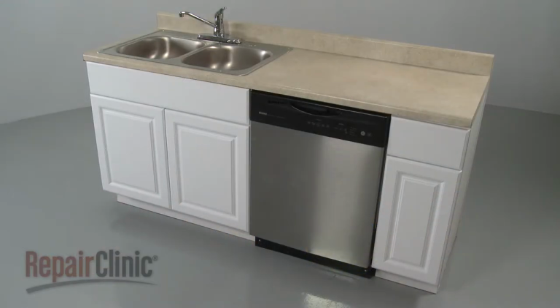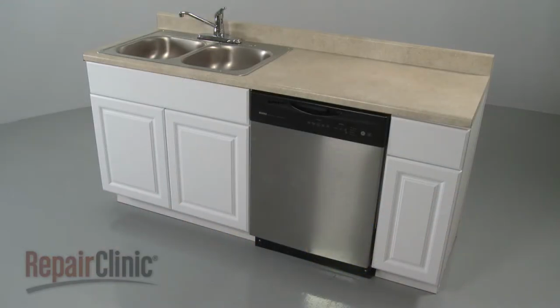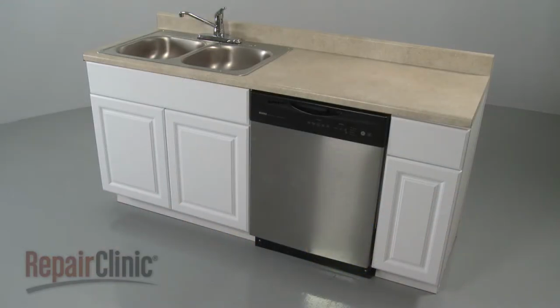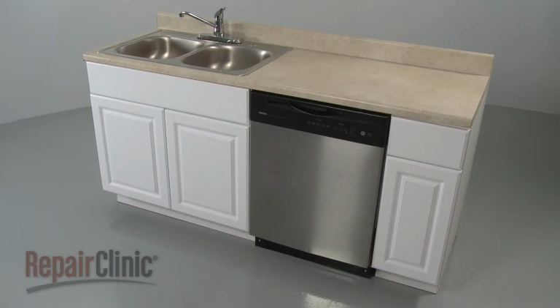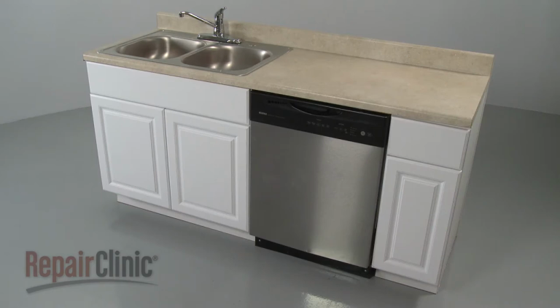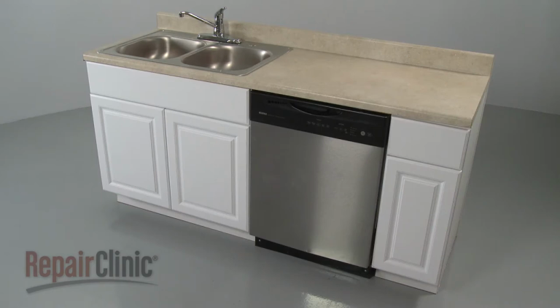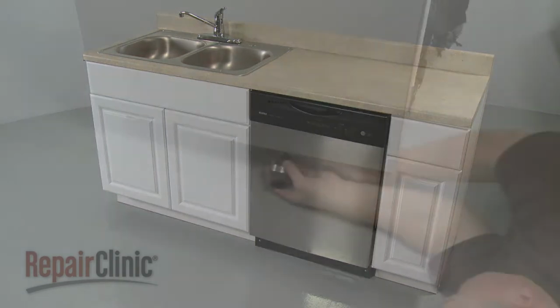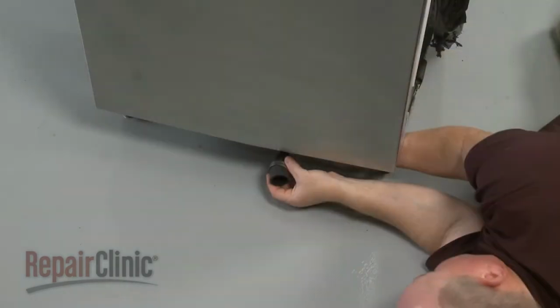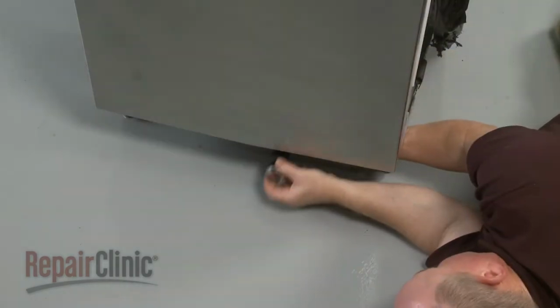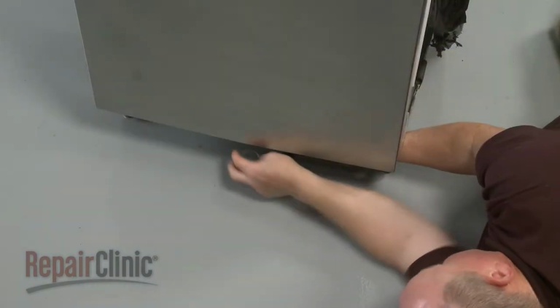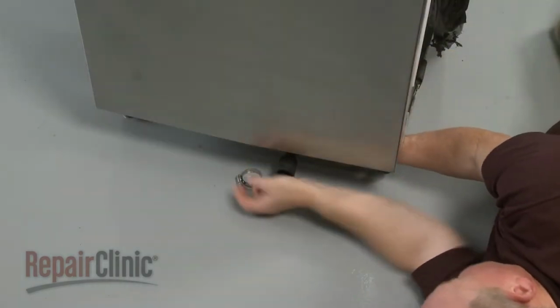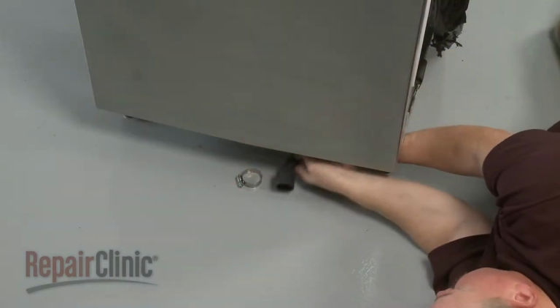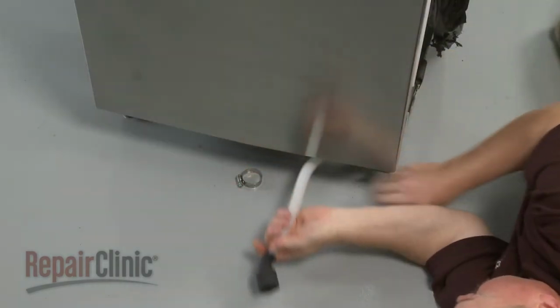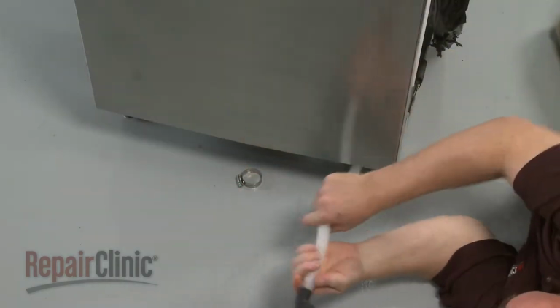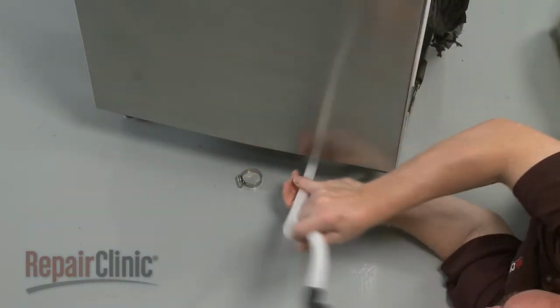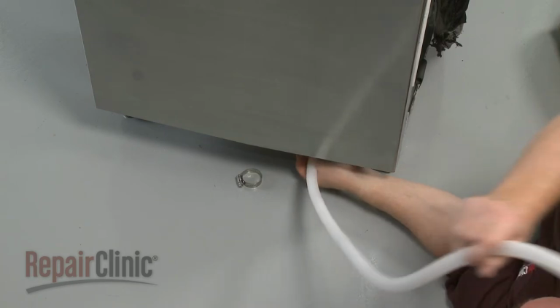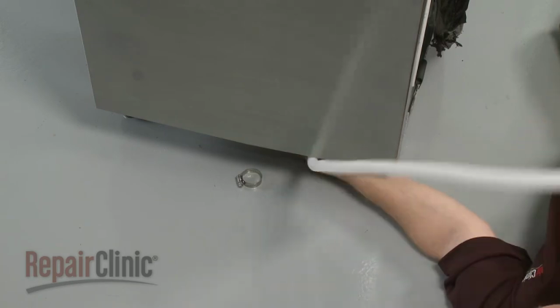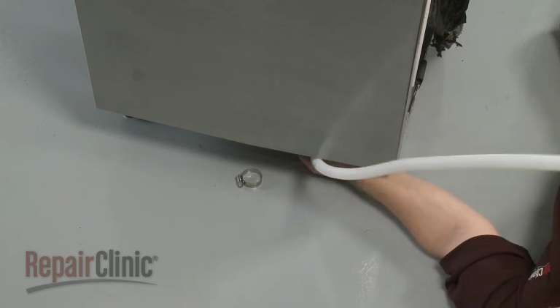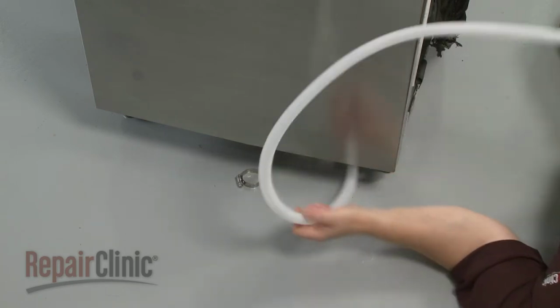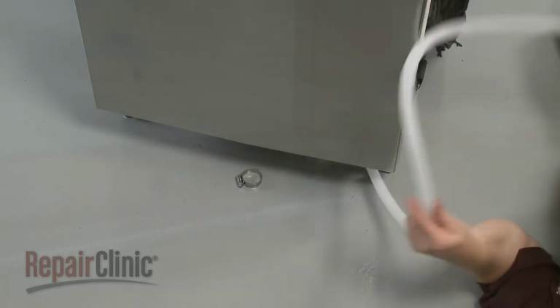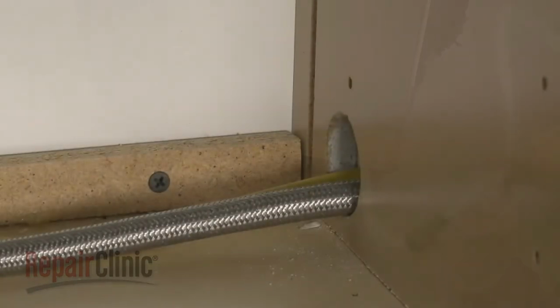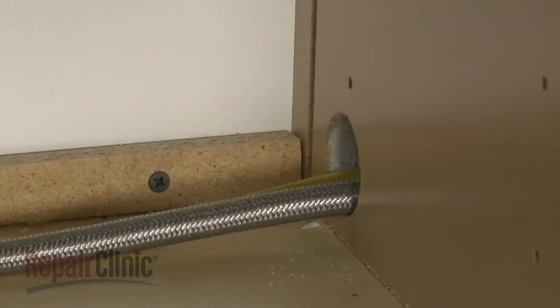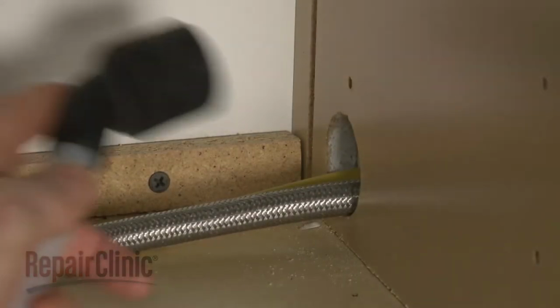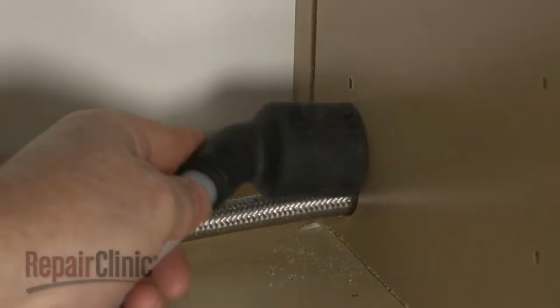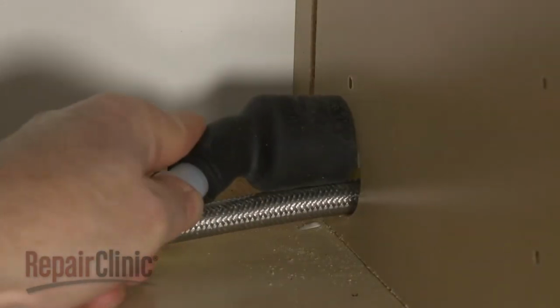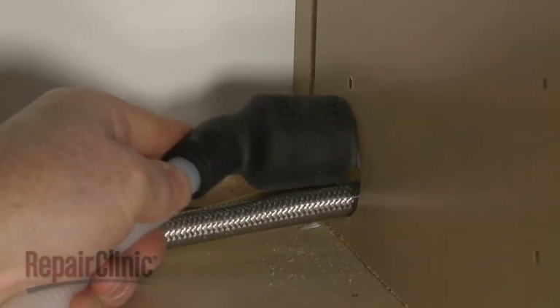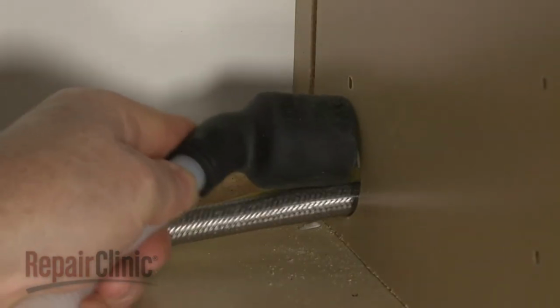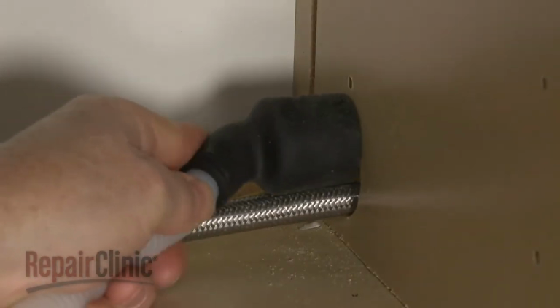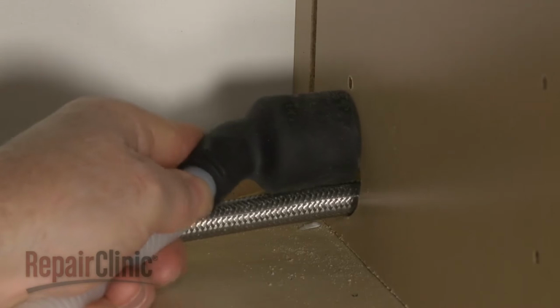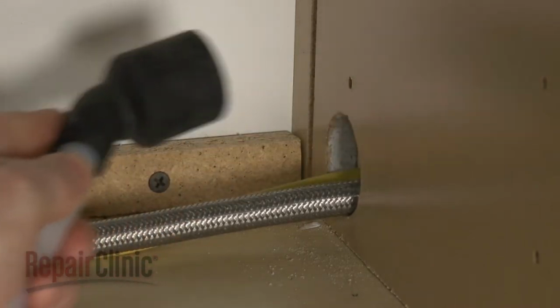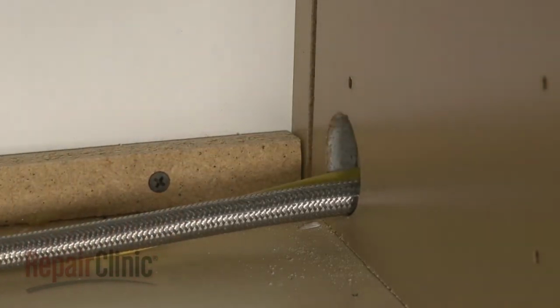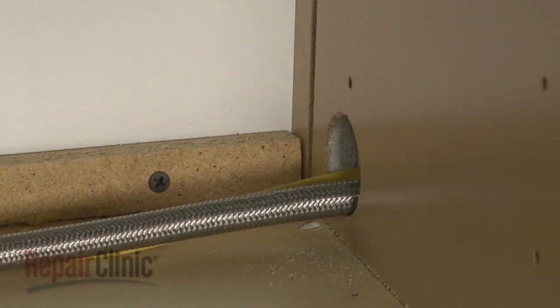To replace the dishwasher drain hose, you may have to fully uninstall the appliance. Check to see if you can feed the curved end of the new hose through the access hole in the cabinet. If not, you will need to uninstall the dishwasher.